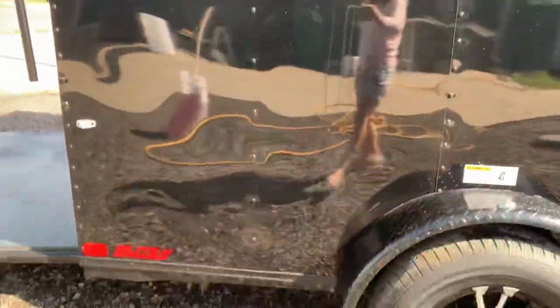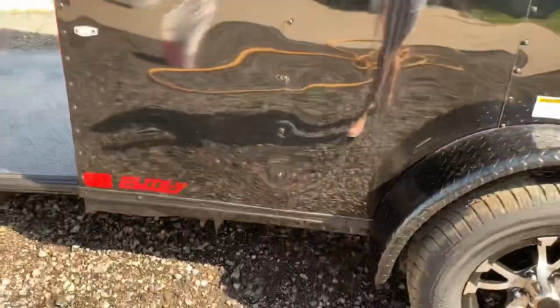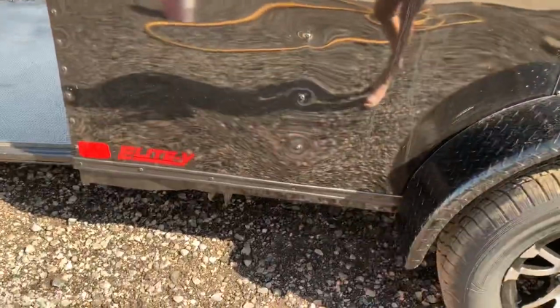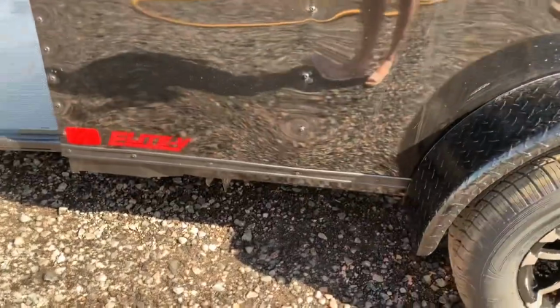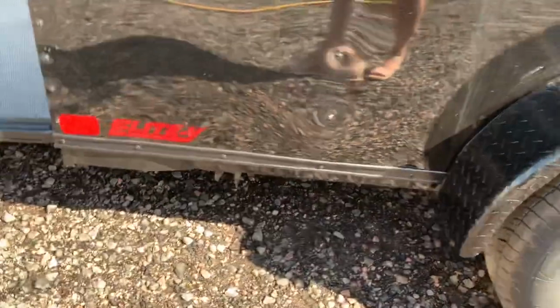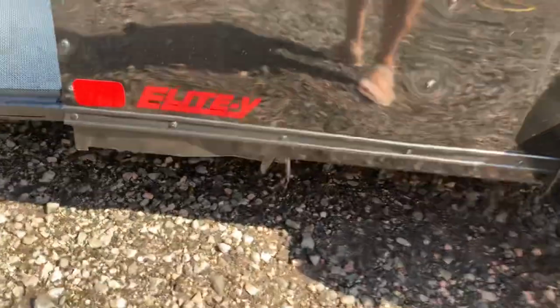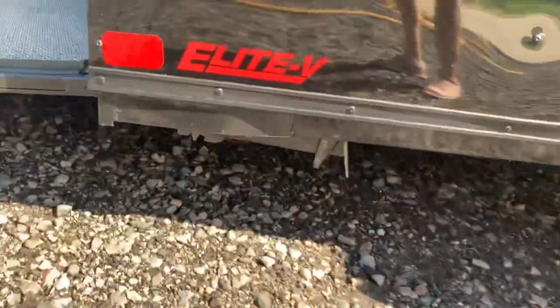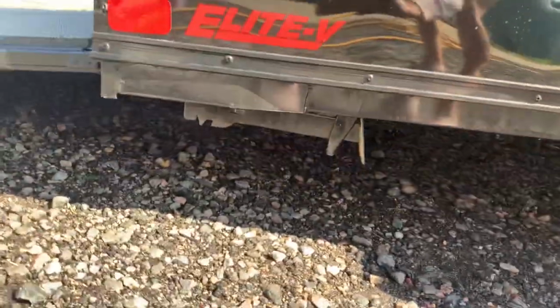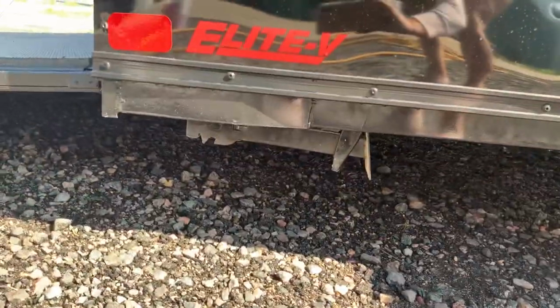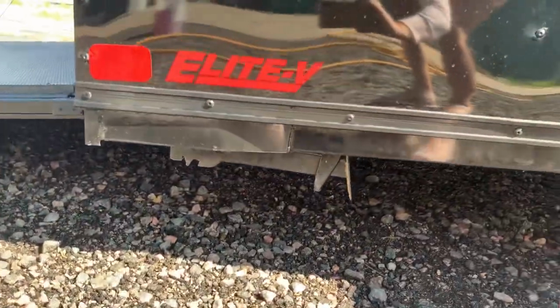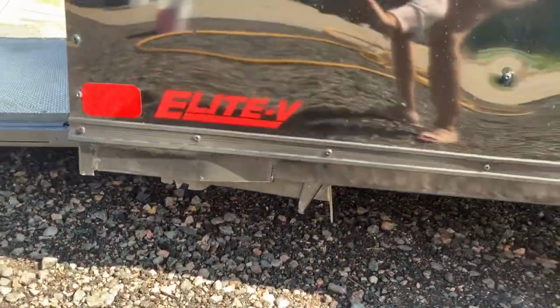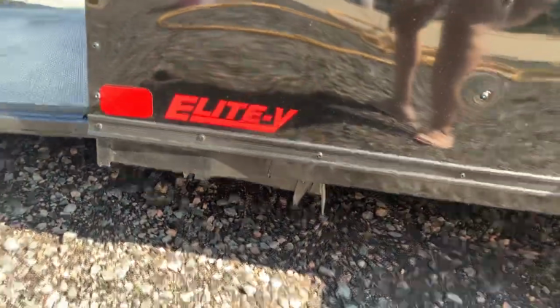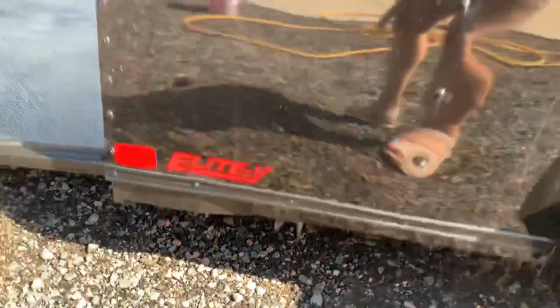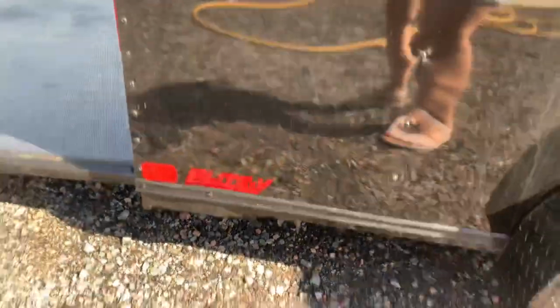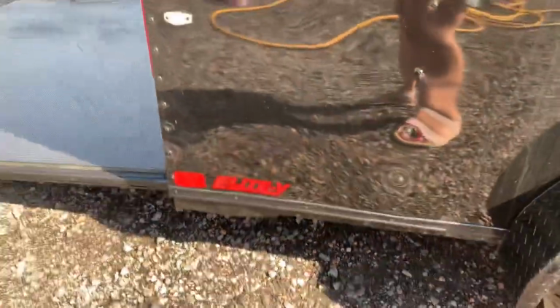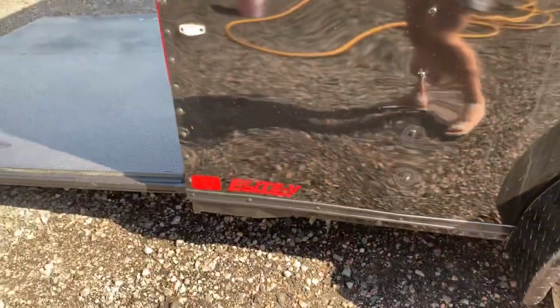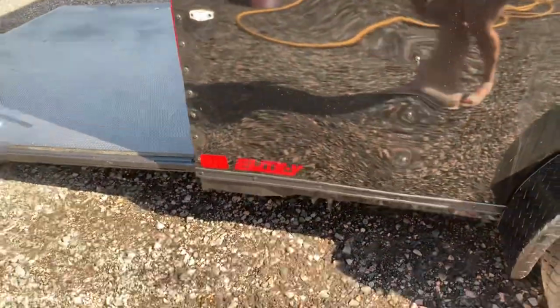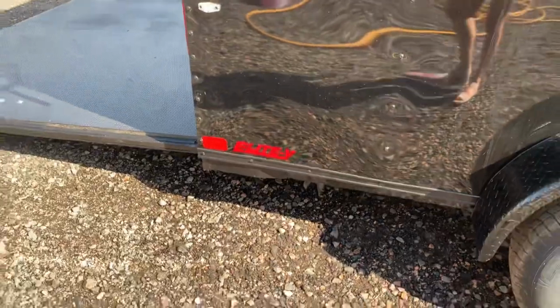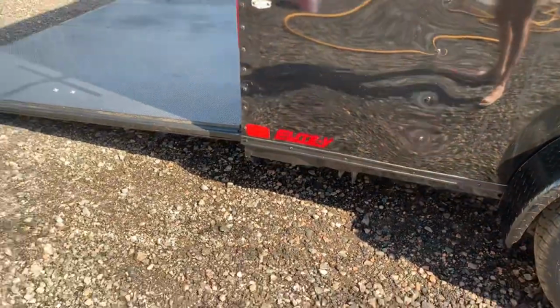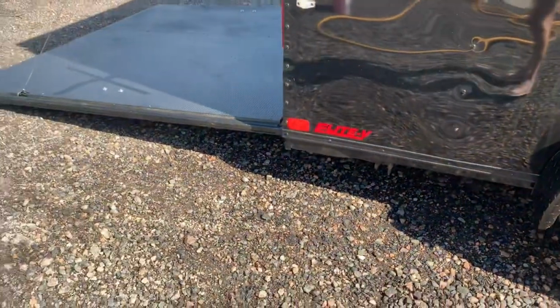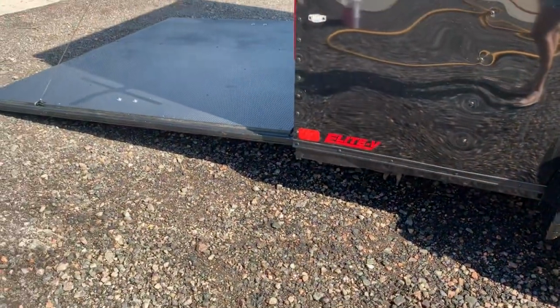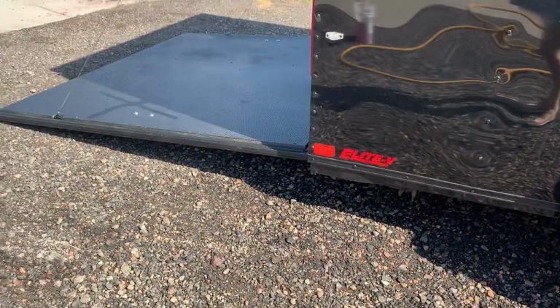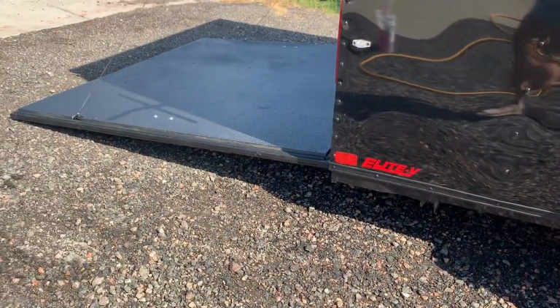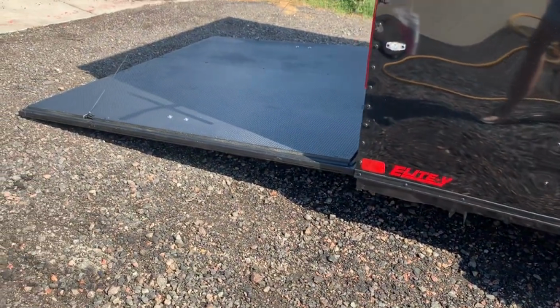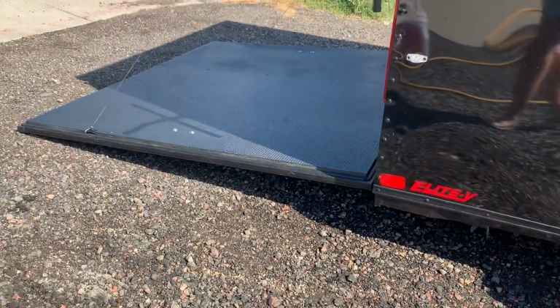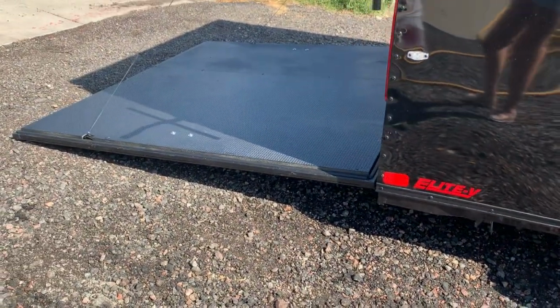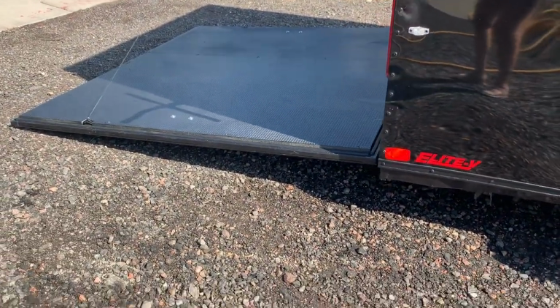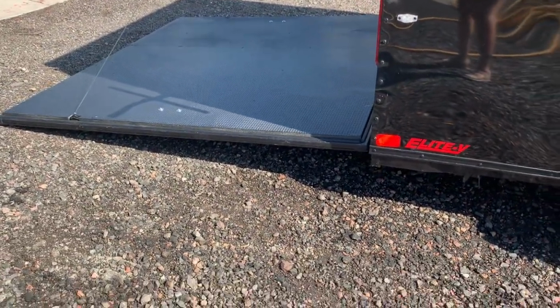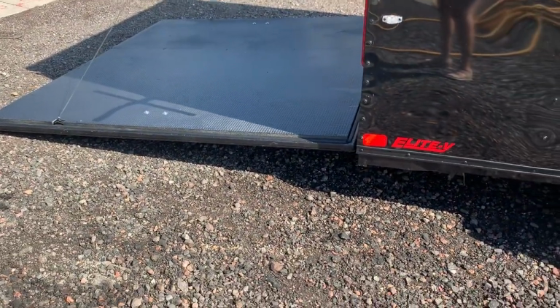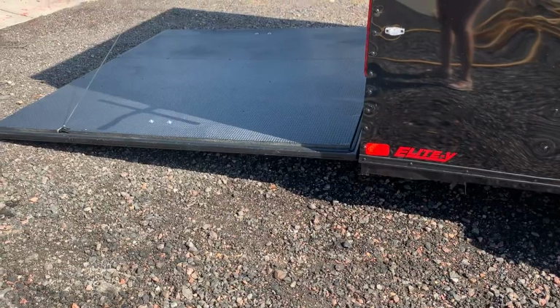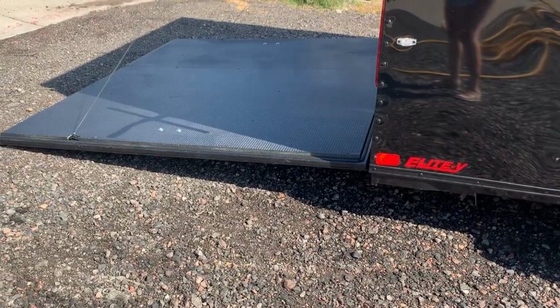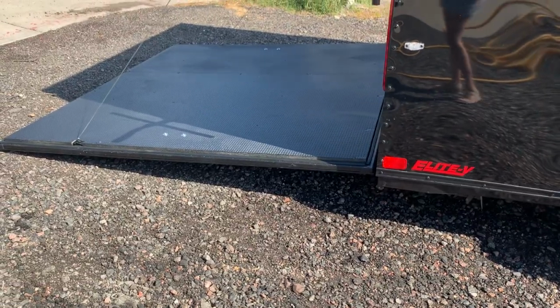This is the Elite V model, which comes with stabilizer jacks underneath the back. That's important because when you're not hooked up to a vehicle, this trailer is going to tip and pivot on that single axle. The jacks allow you to drop it, park it, get those jacks down, and be able to get in and out without it tipping on you.